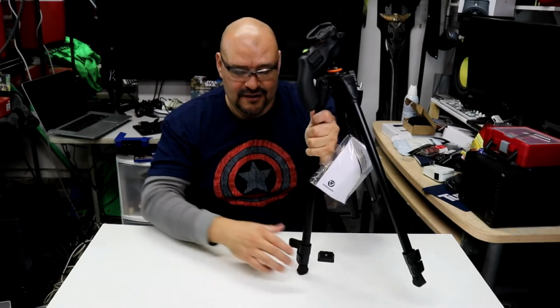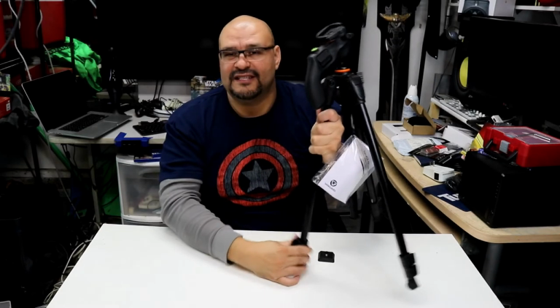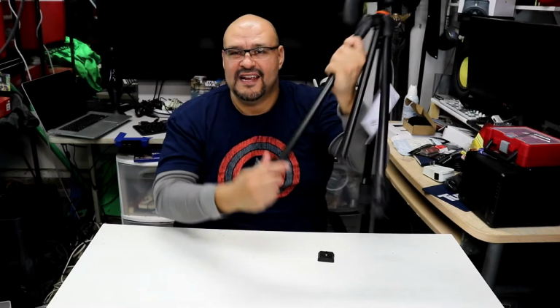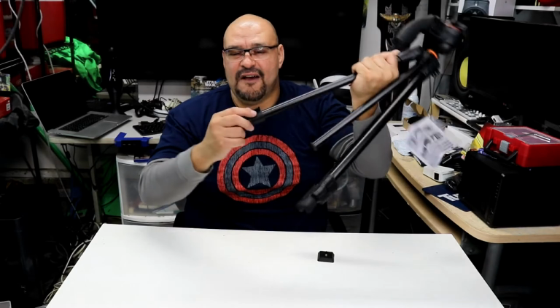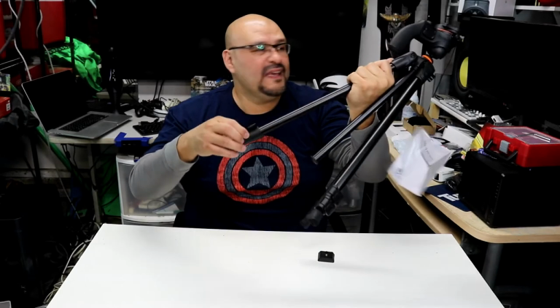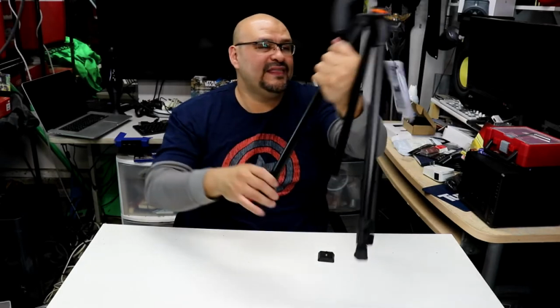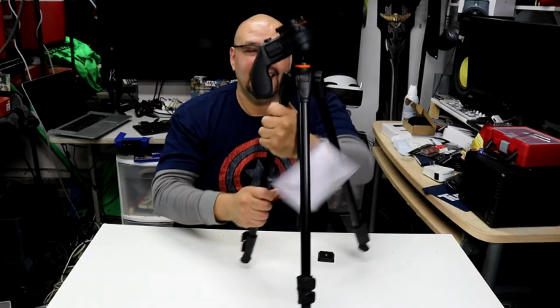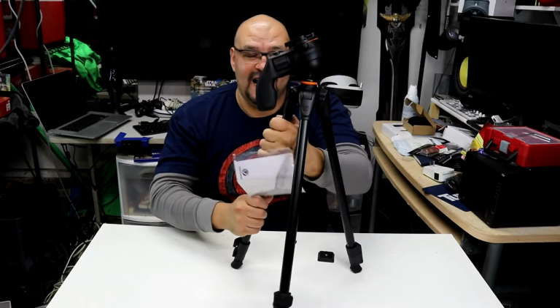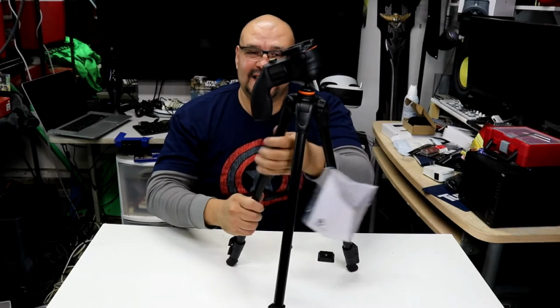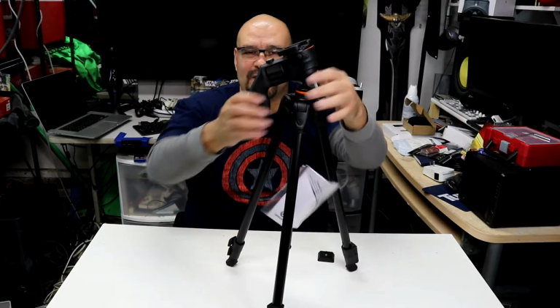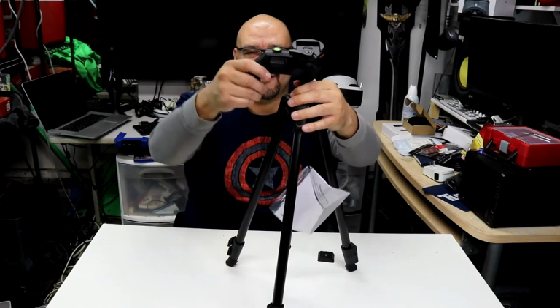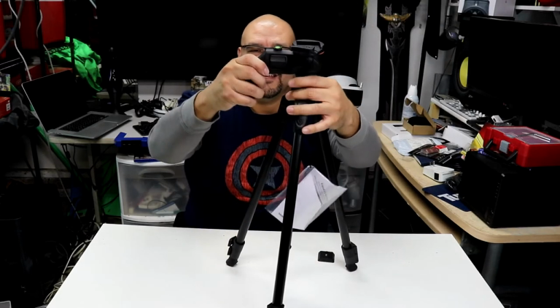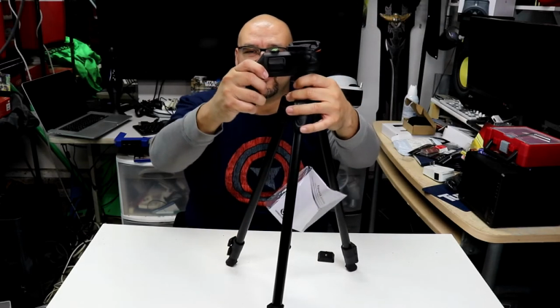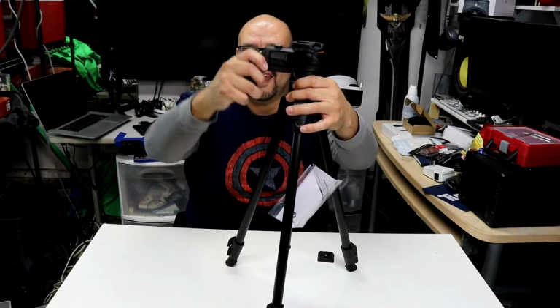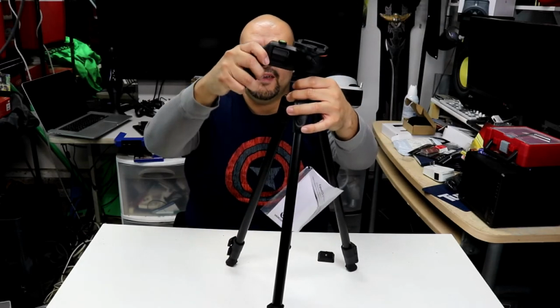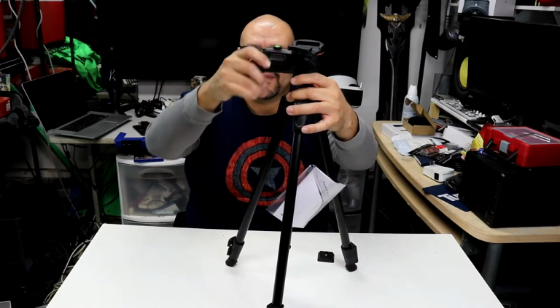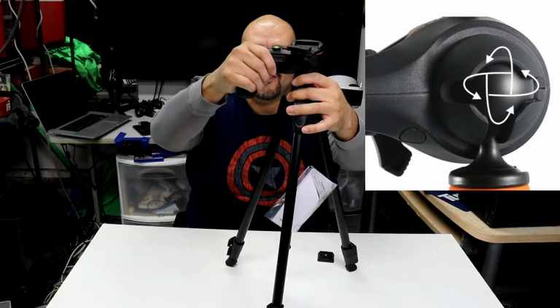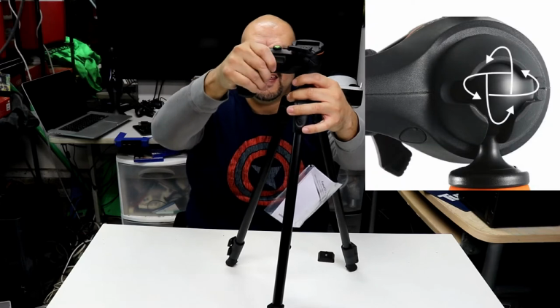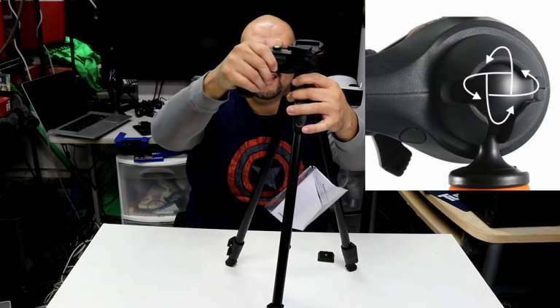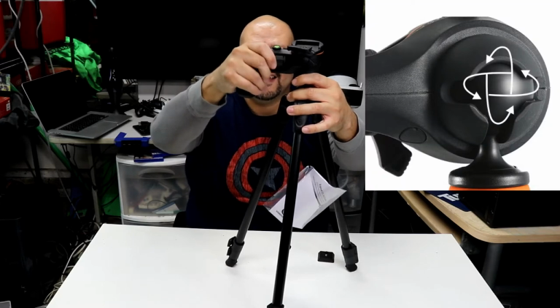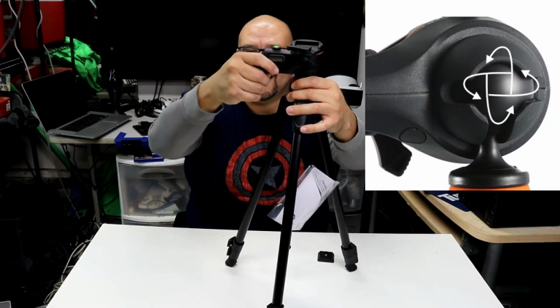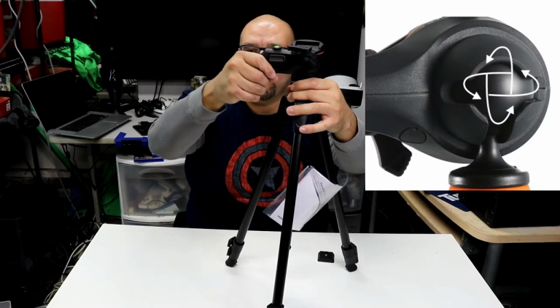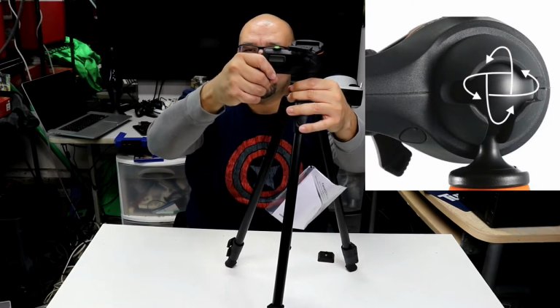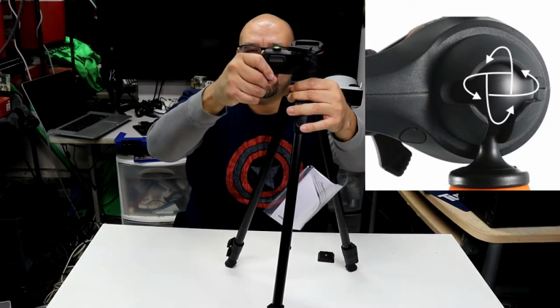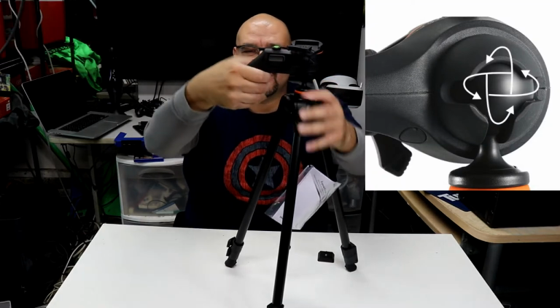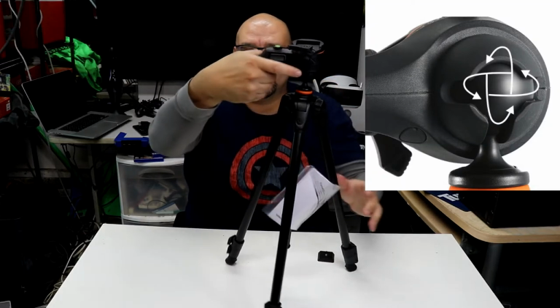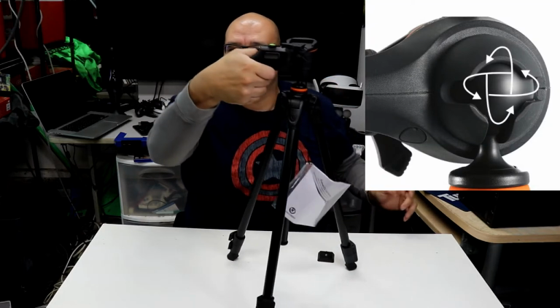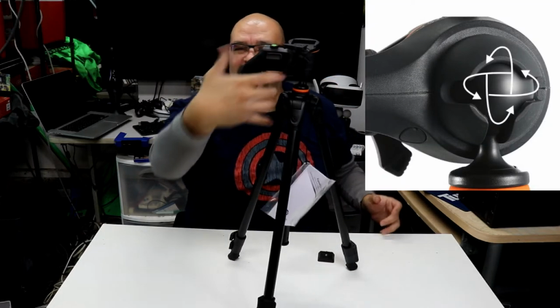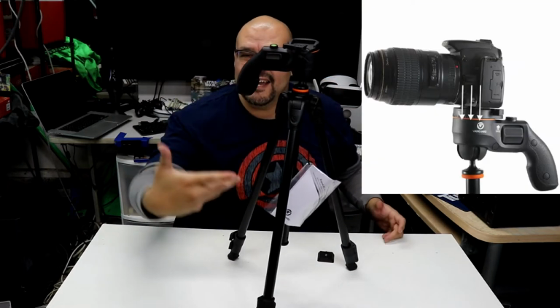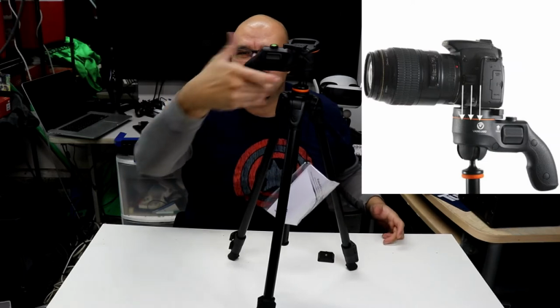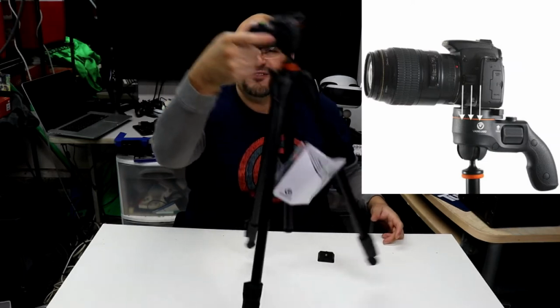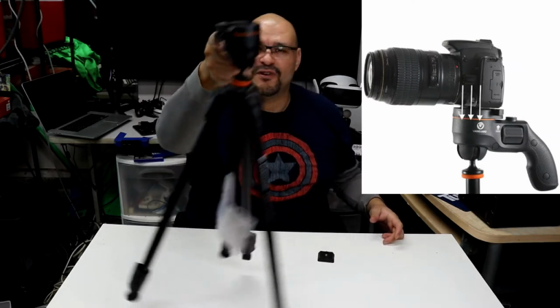When you're trying to level it and lock it in, it won't move, it won't budge. And it looks like a gun handle — that's pretty much what it looks like. It's a really neat tripod.